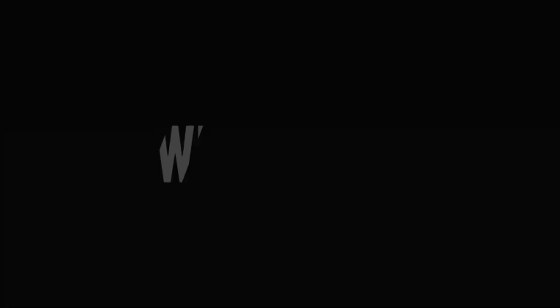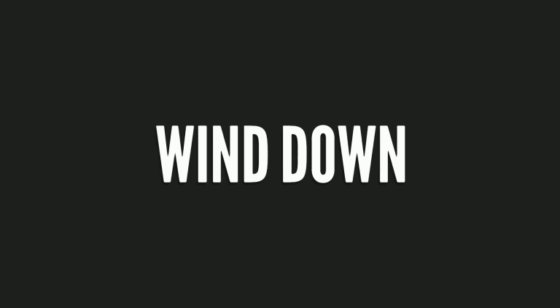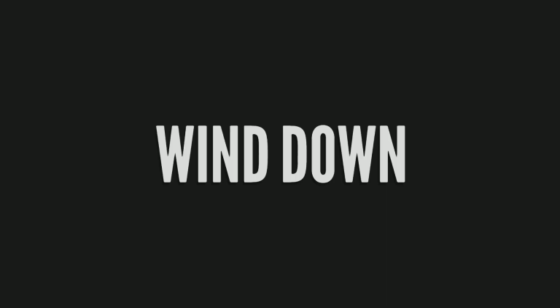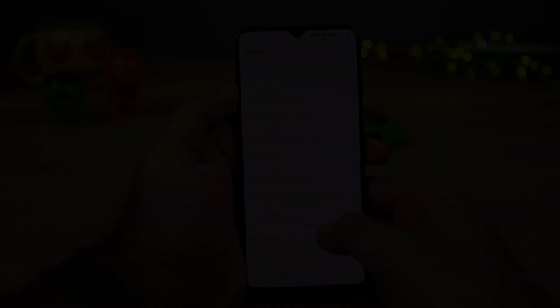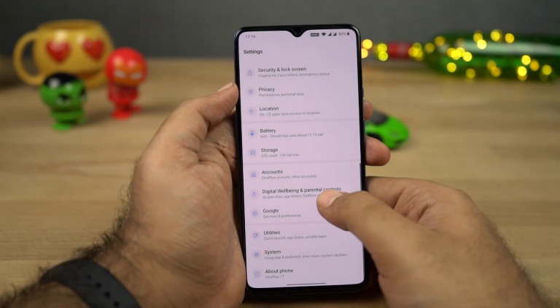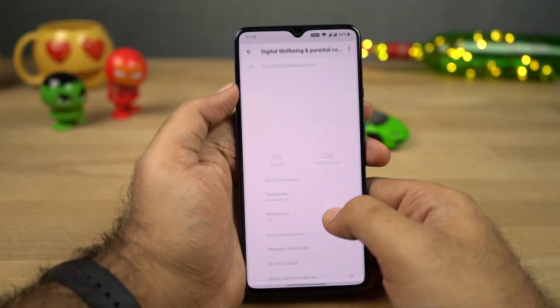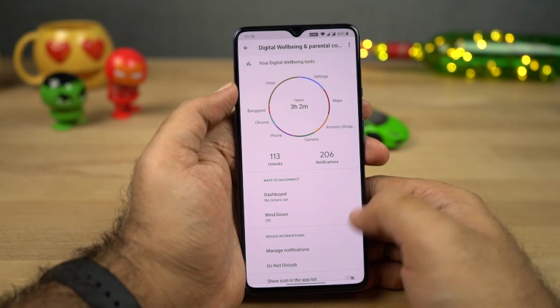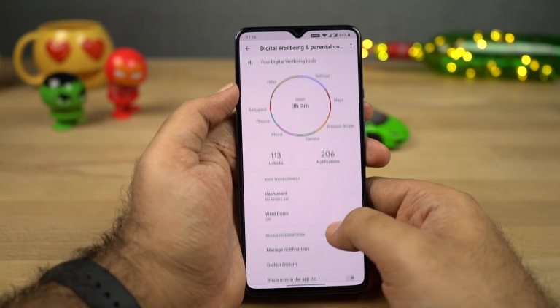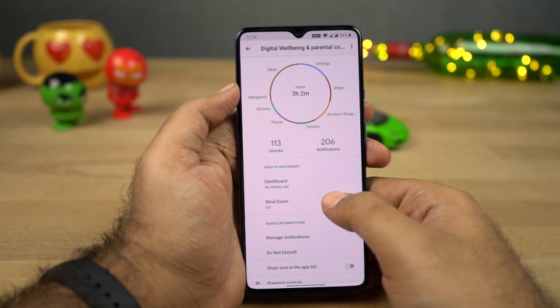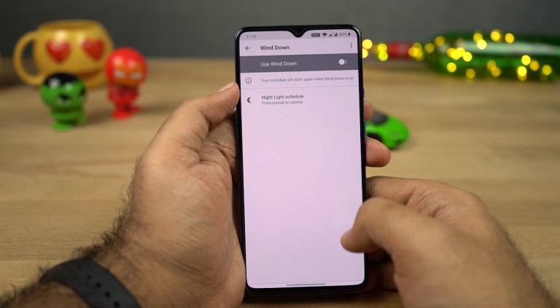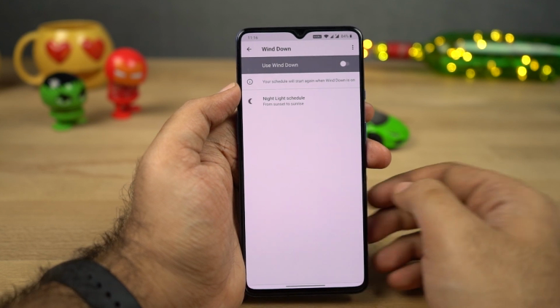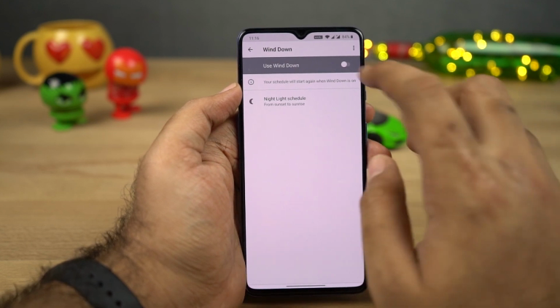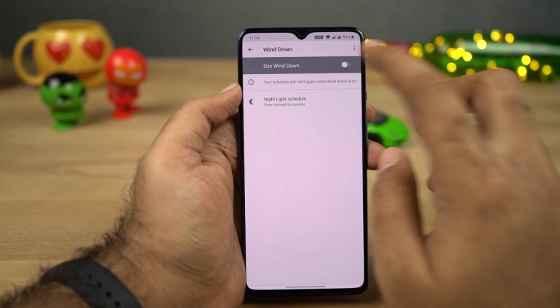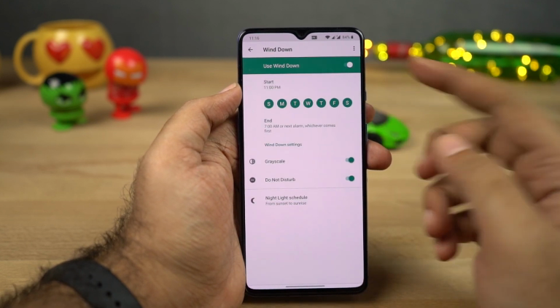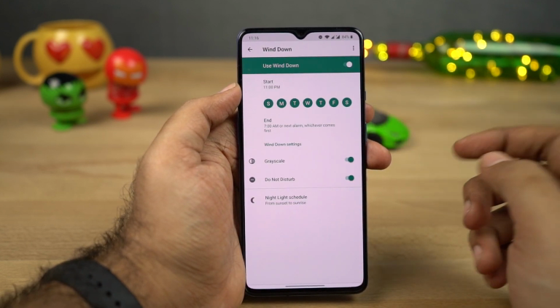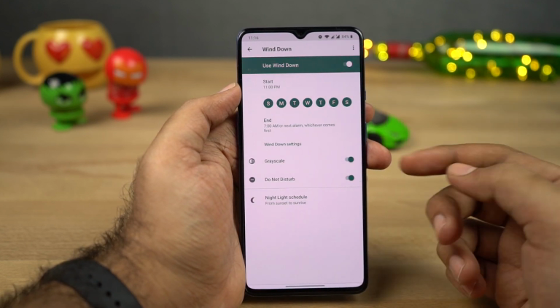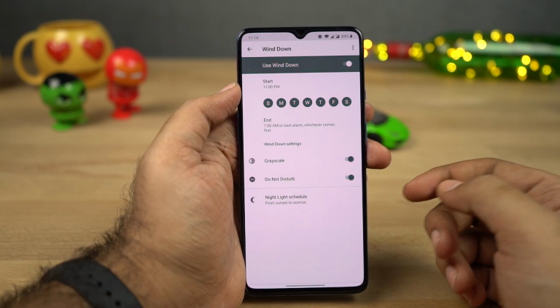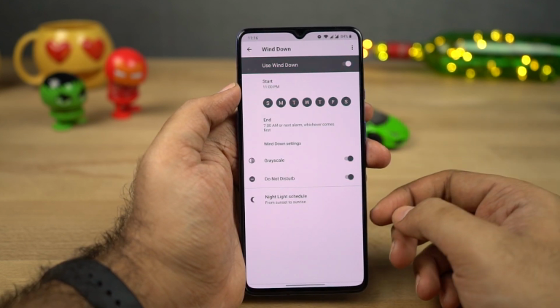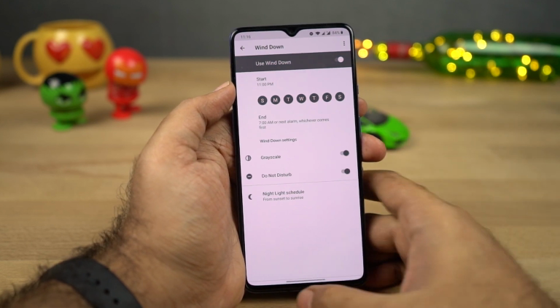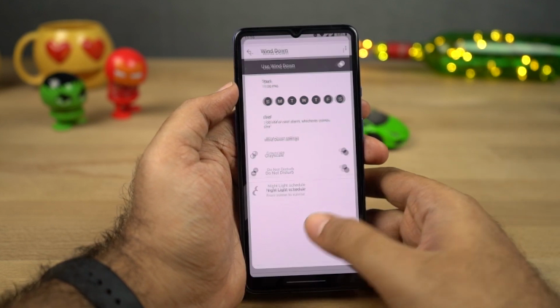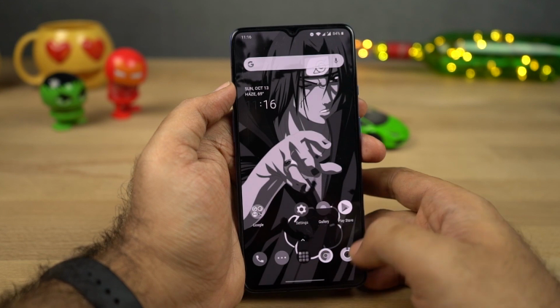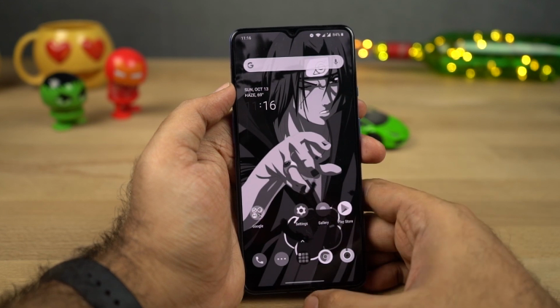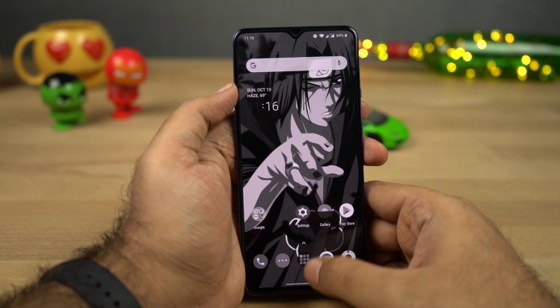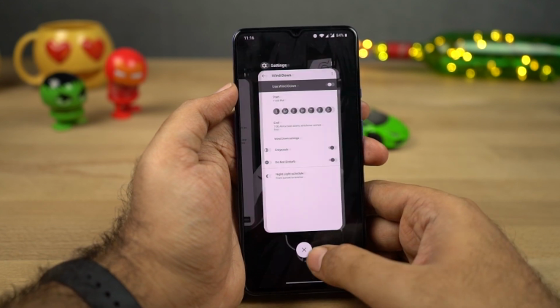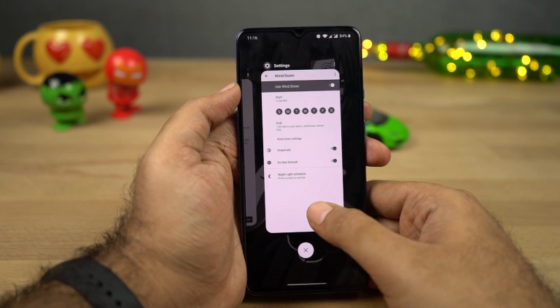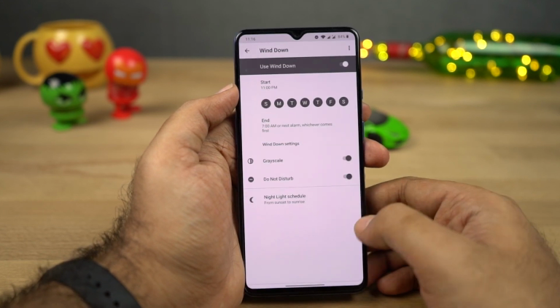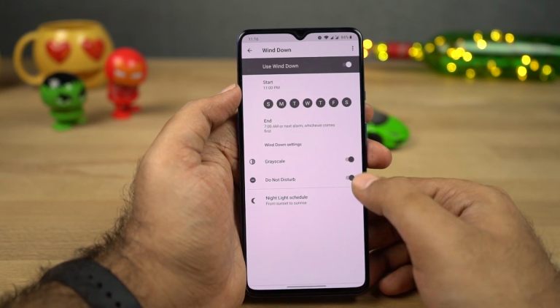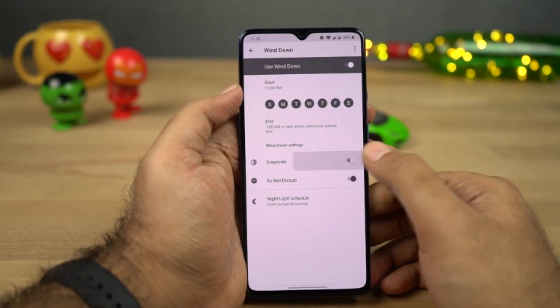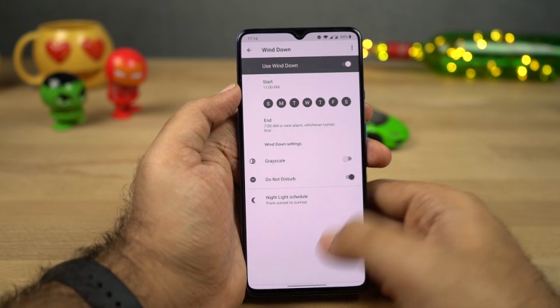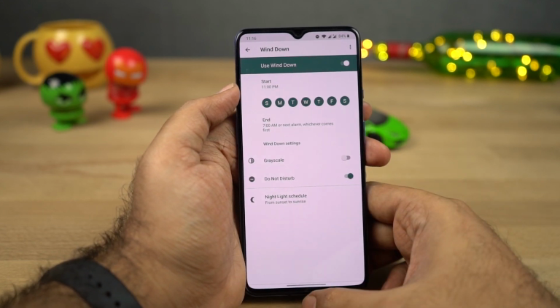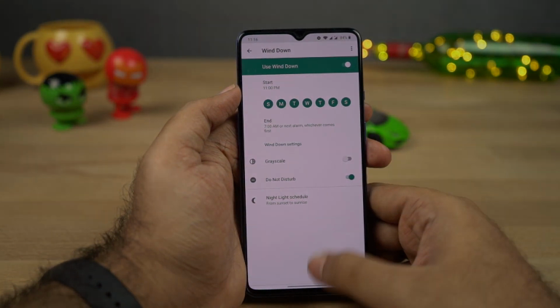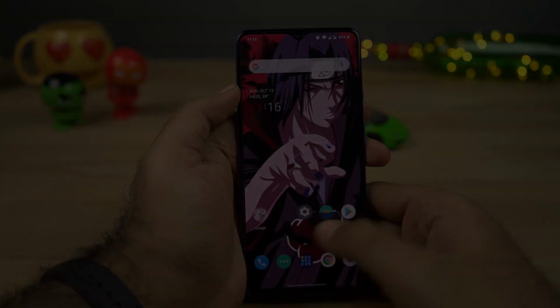Next we have Wind Down. This is also from Google and it's part of Digital Well-being — it allows you to sleep faster at night. You can basically schedule it to automatically turn on grayscale mode and Do Not Disturb mode at a specific time, to hint you to go to bed.